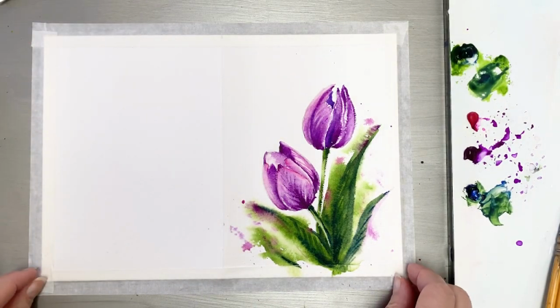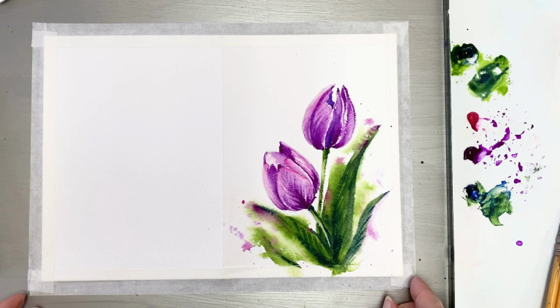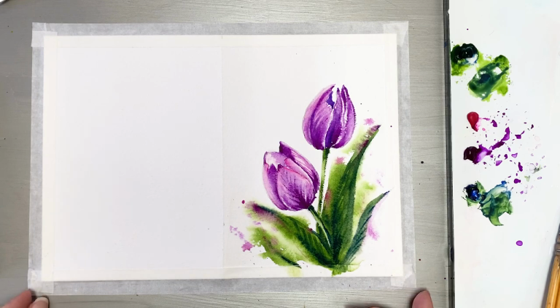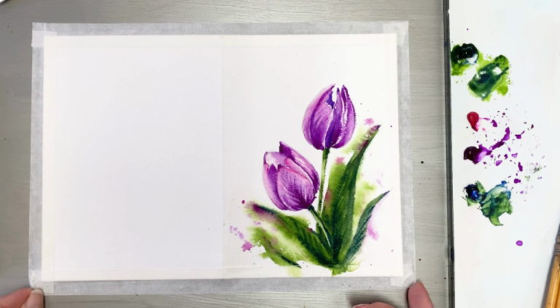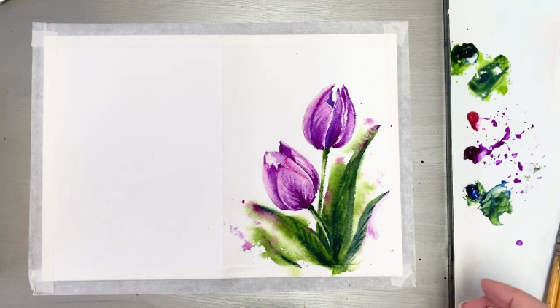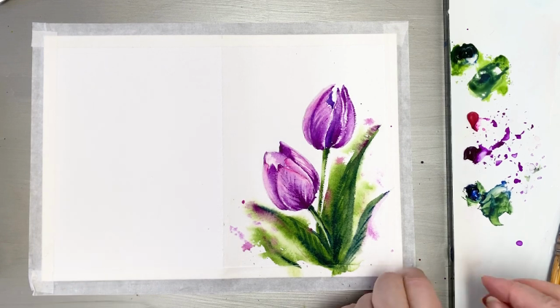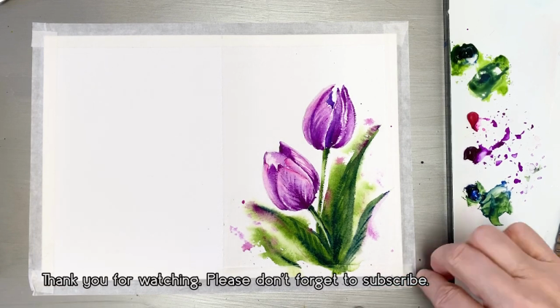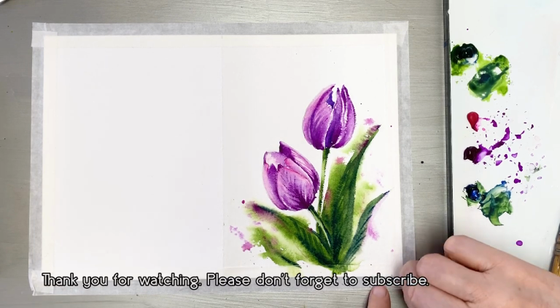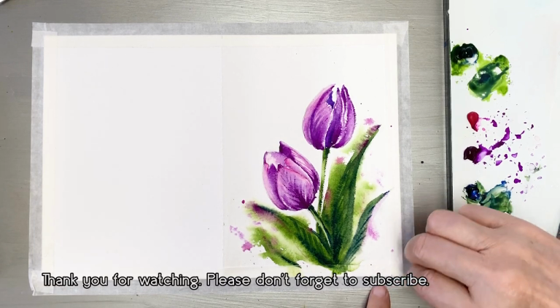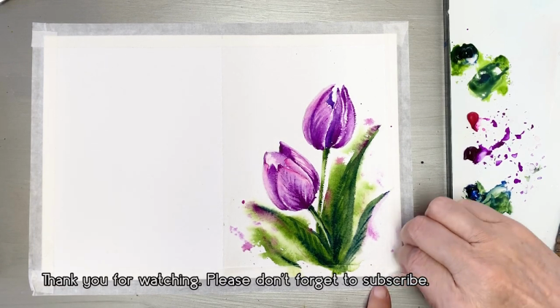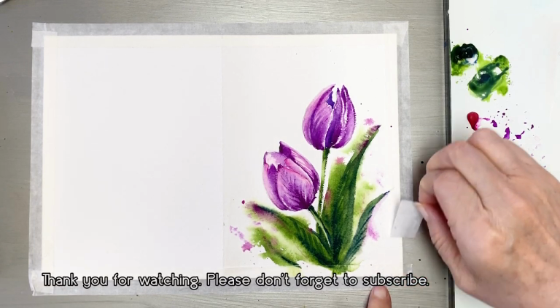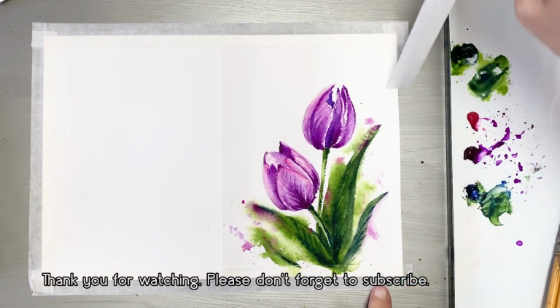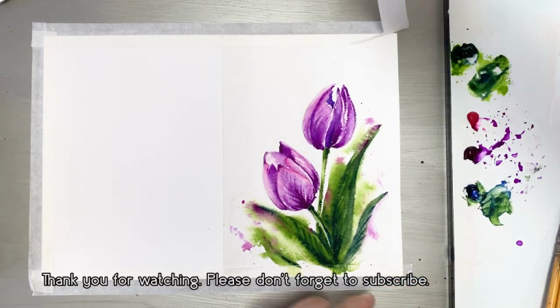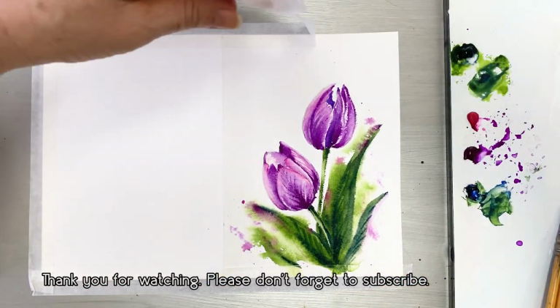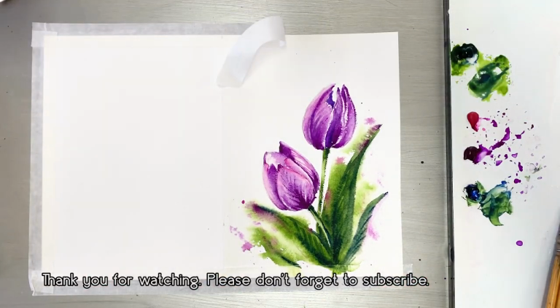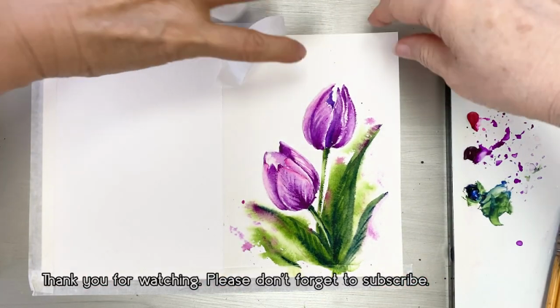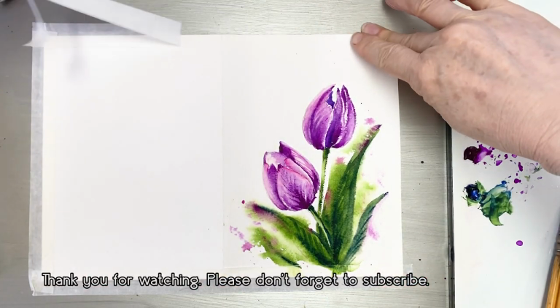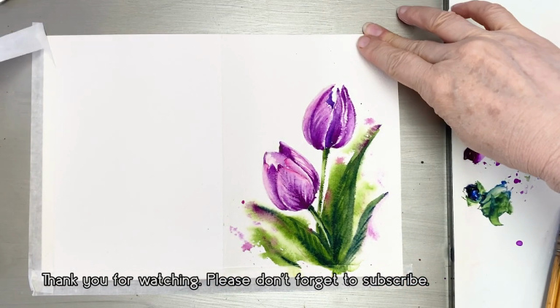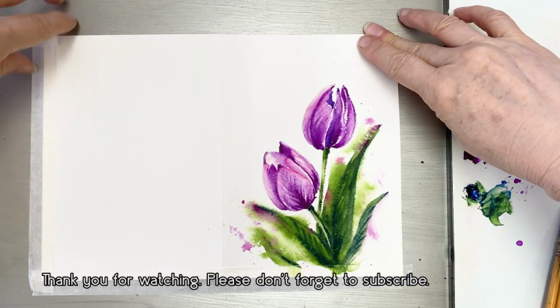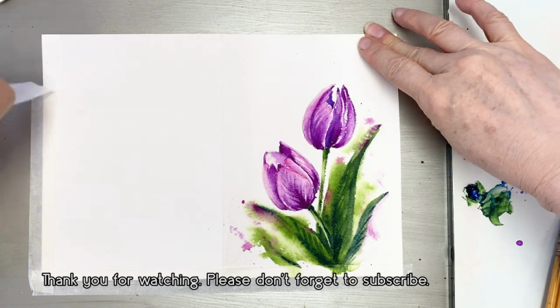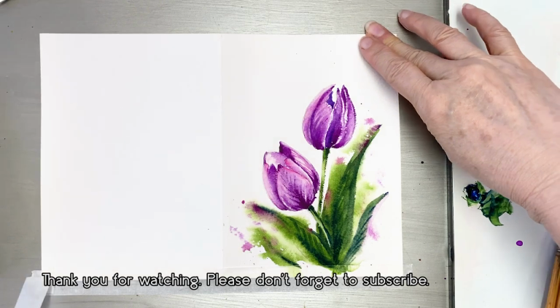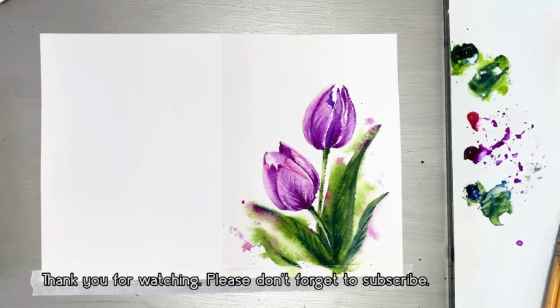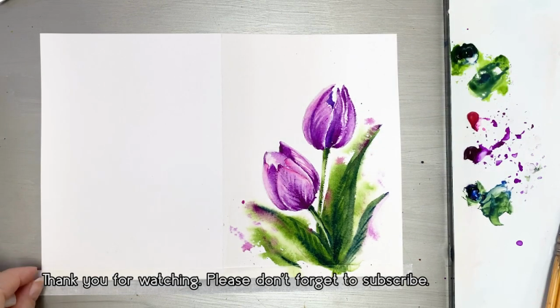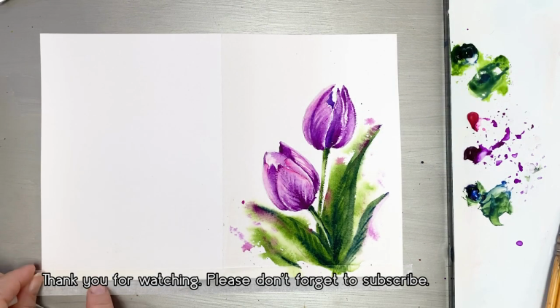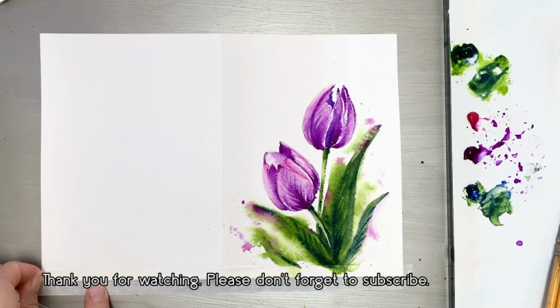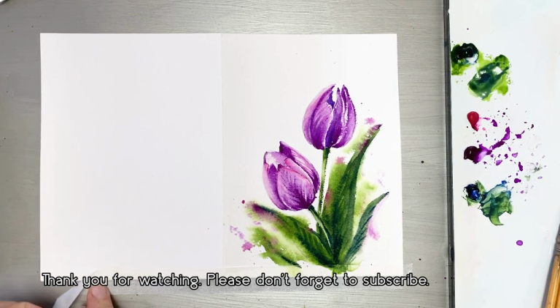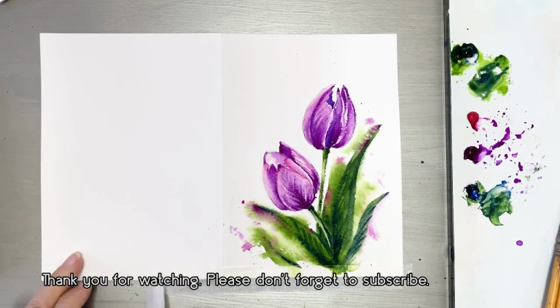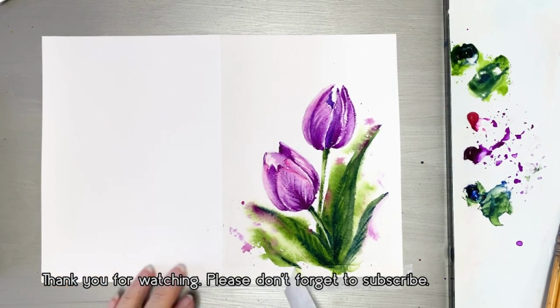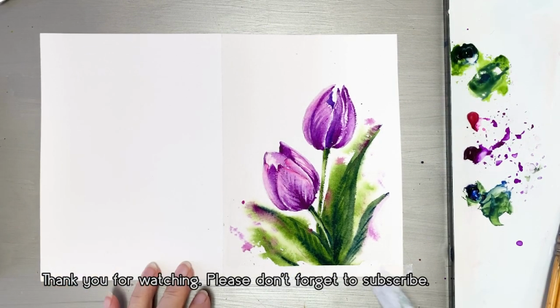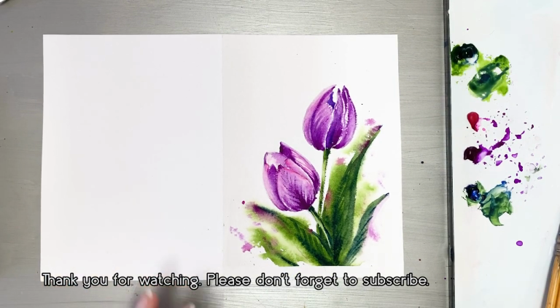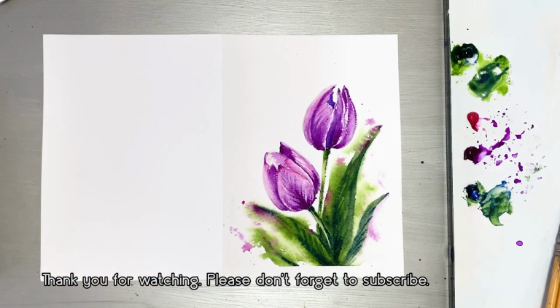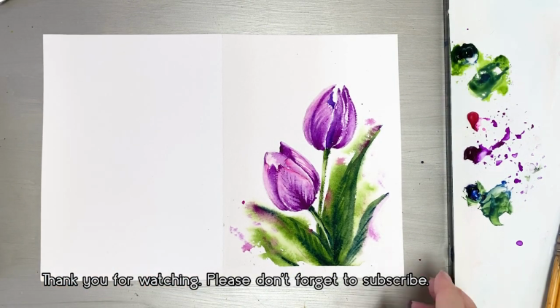Okay, we are done with today's painting! Thank you for watching this video — see you next time, bye!